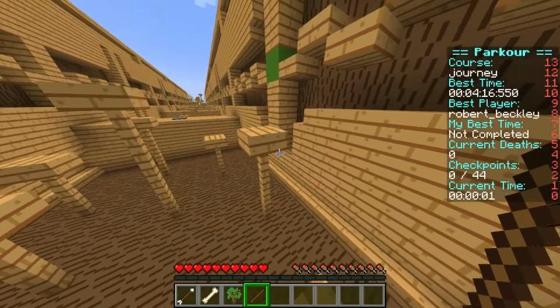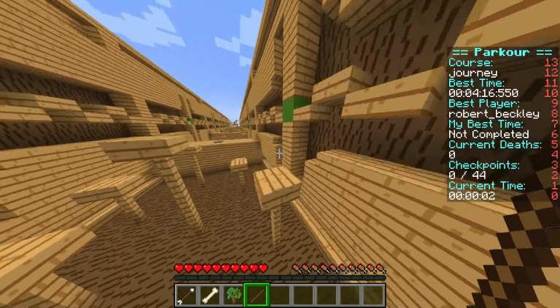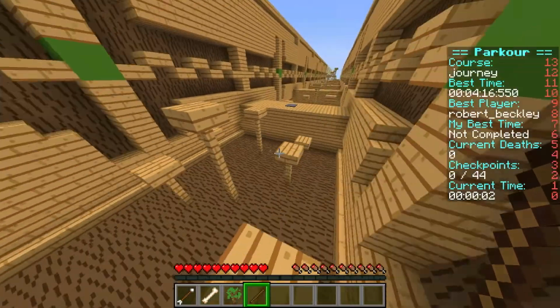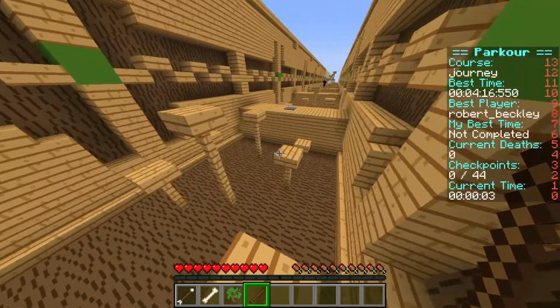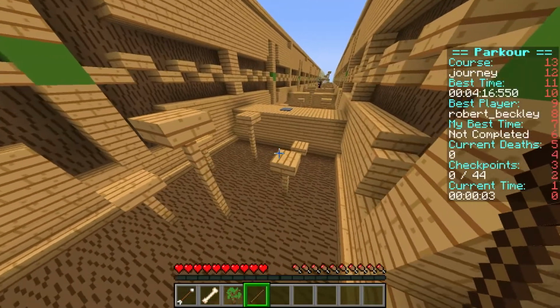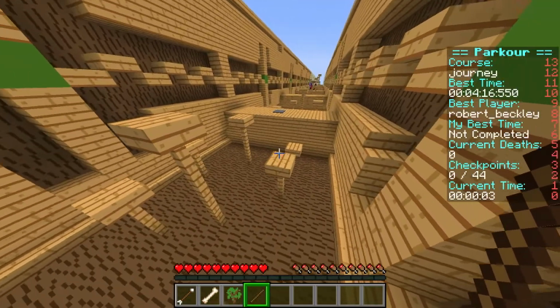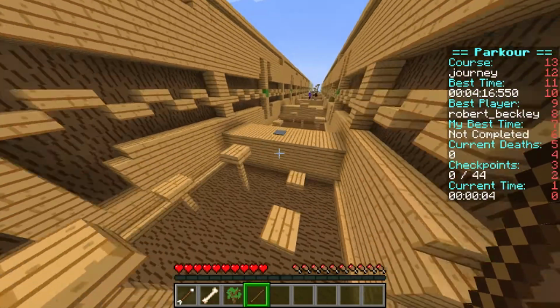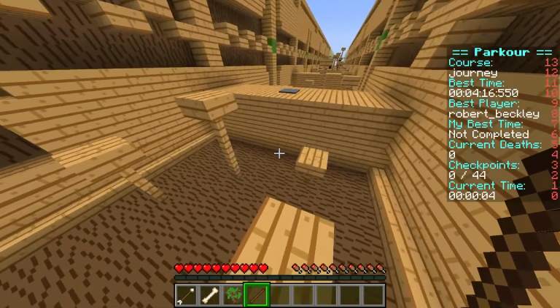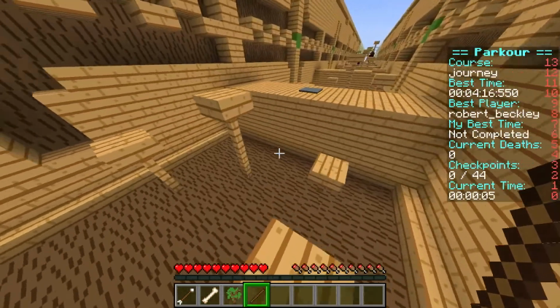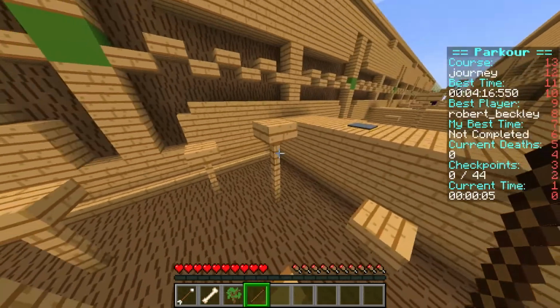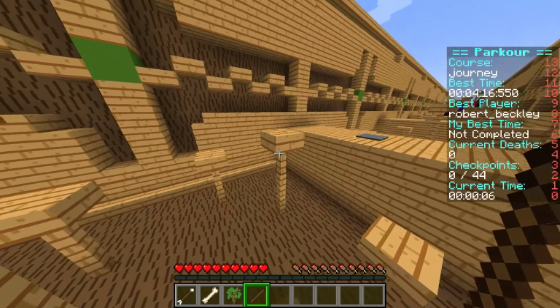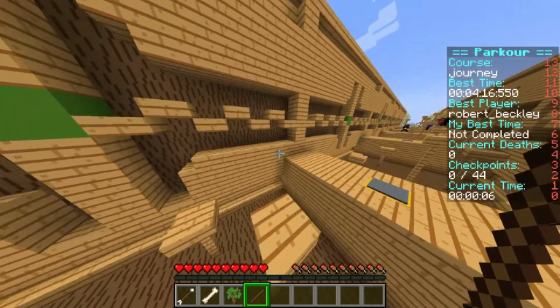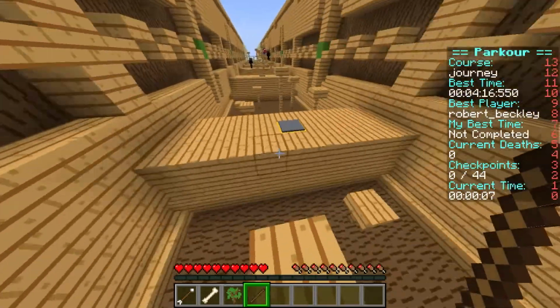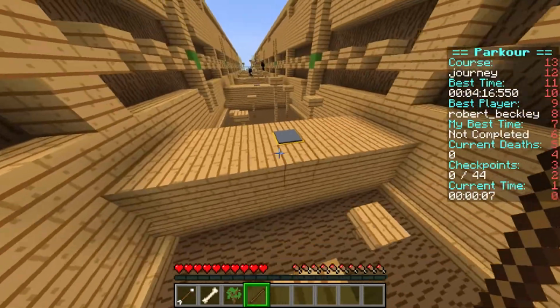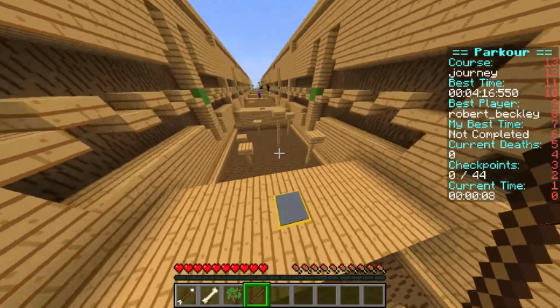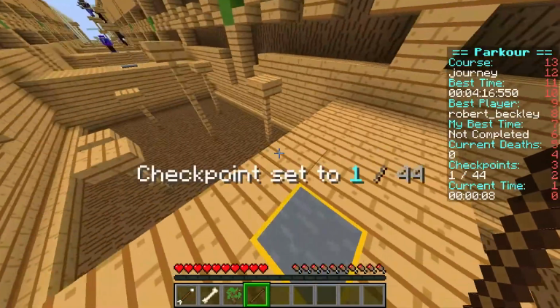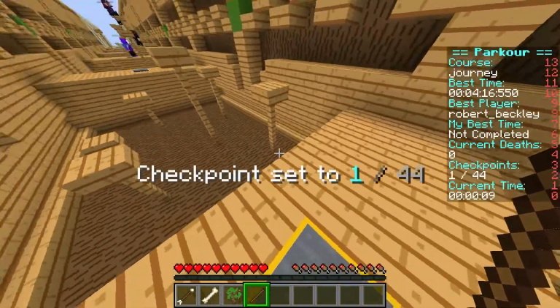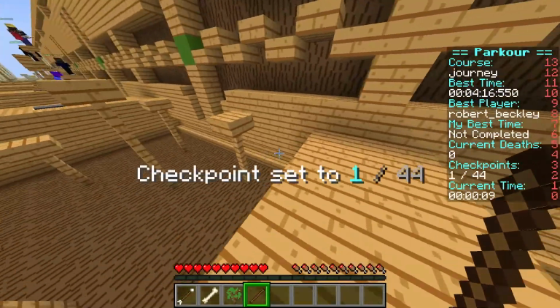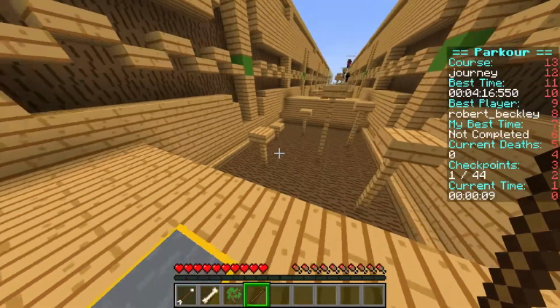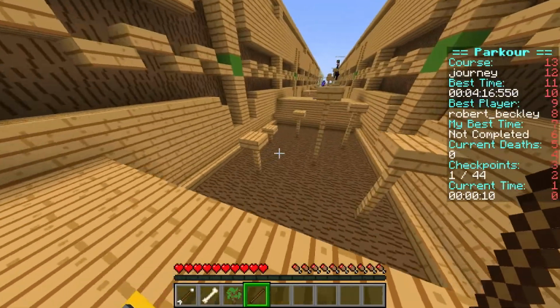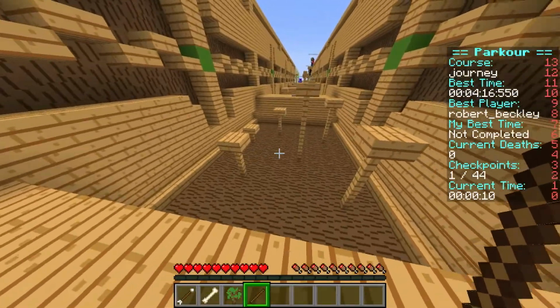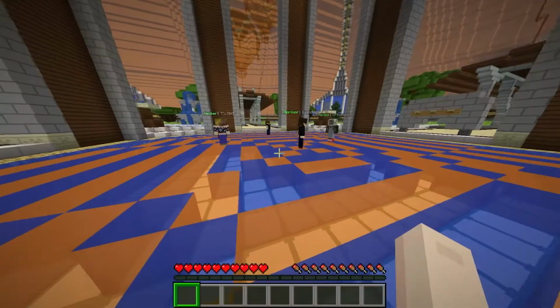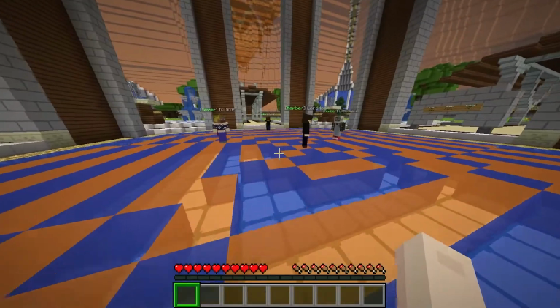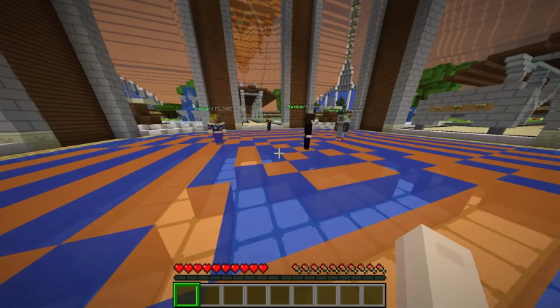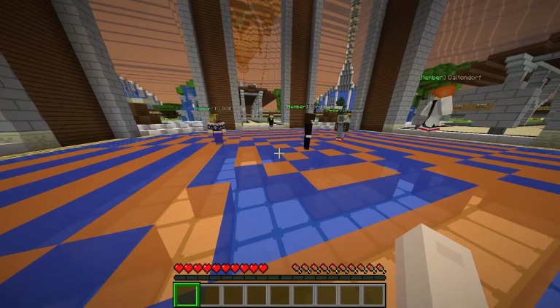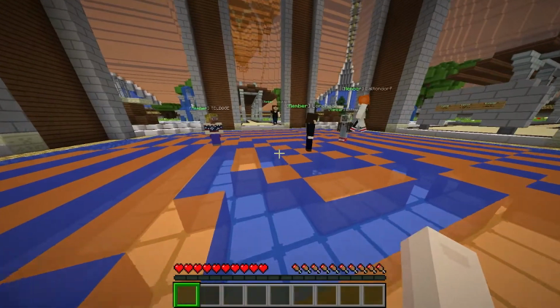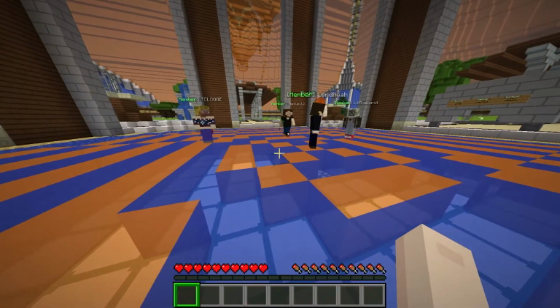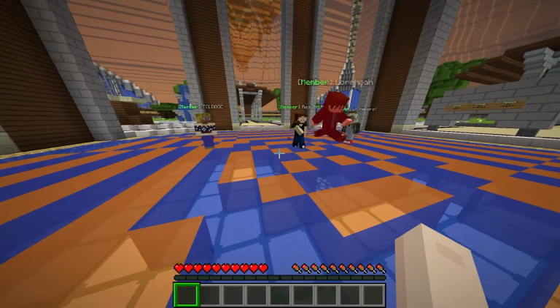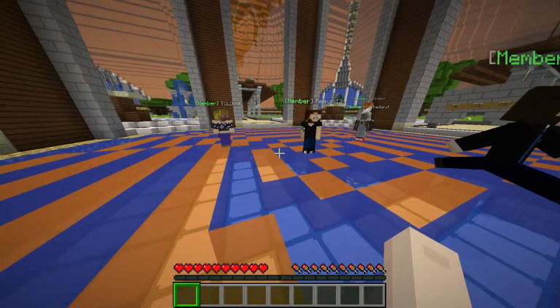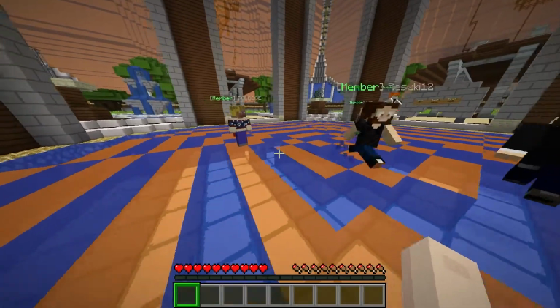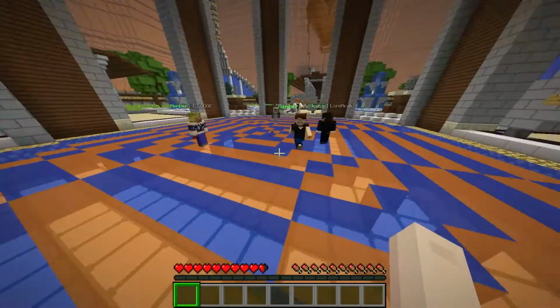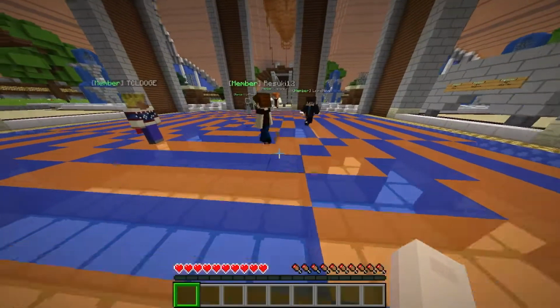Maneuvering across the world is an essential part of survival in Minecraft. And whether that's your favorite part of the game, or if it's something that you might need a little bit of work on, the player created minigame of parkour is a great way to practice and have fun.